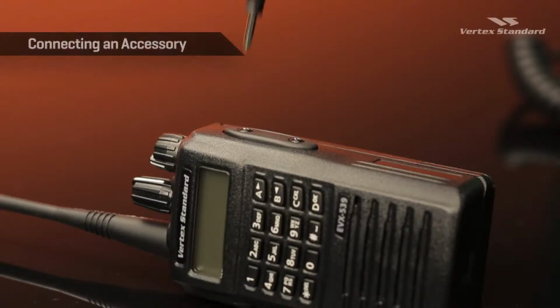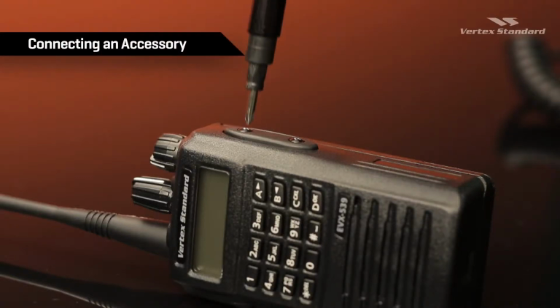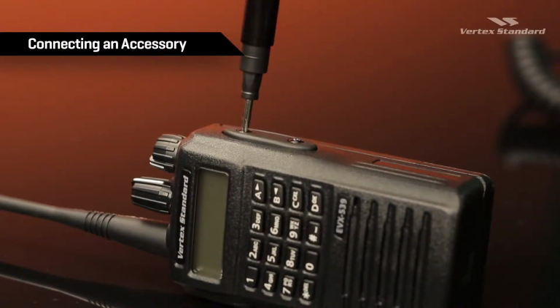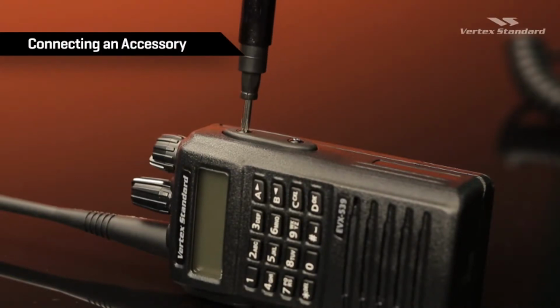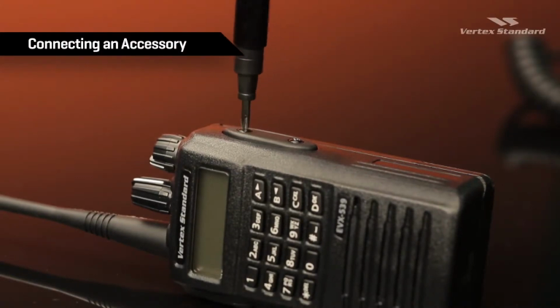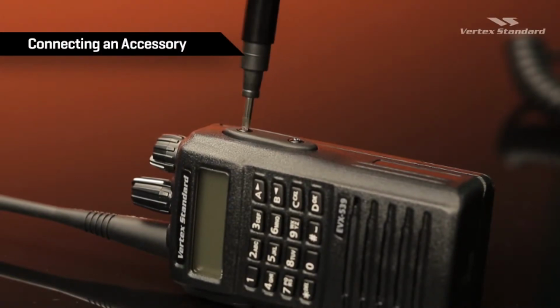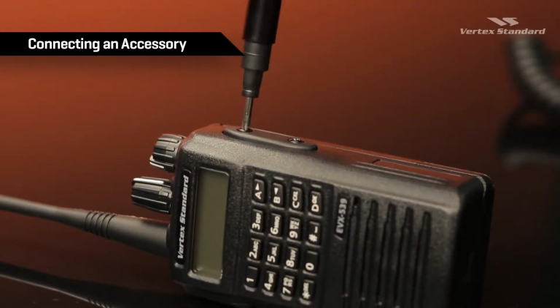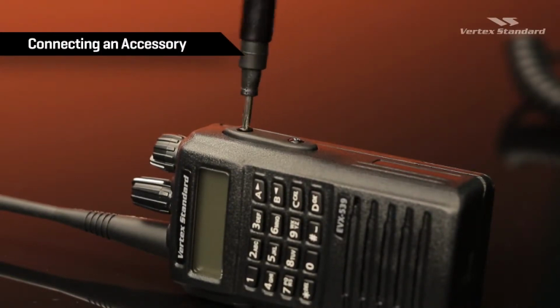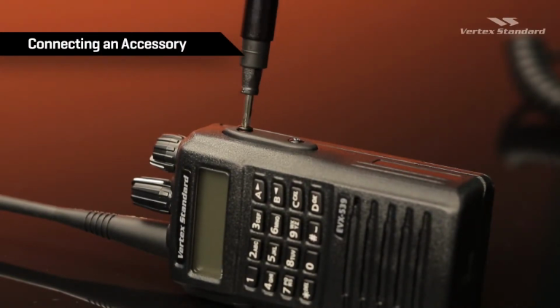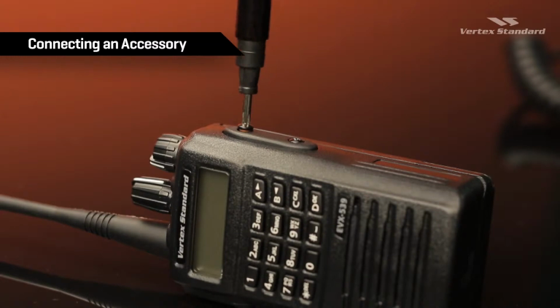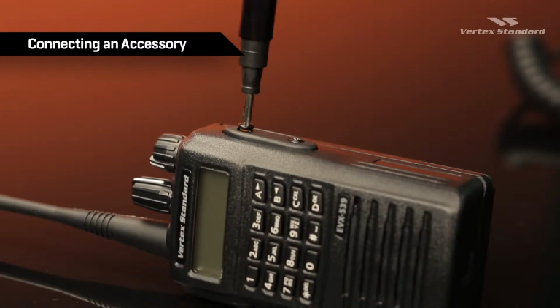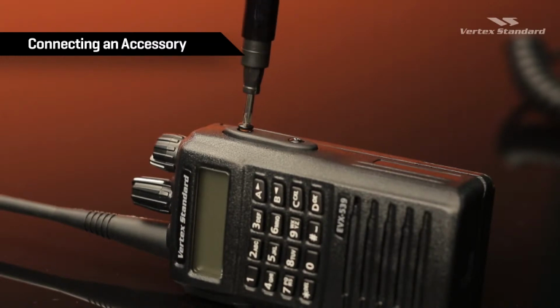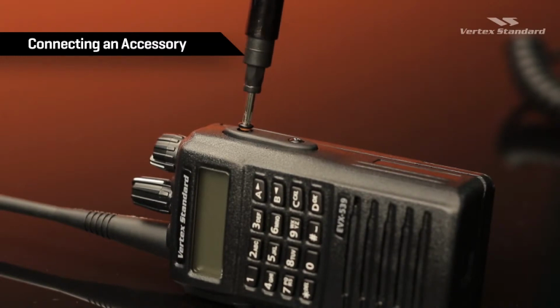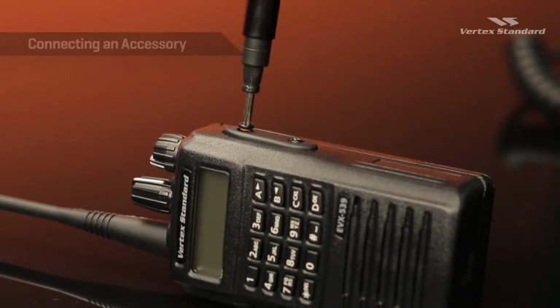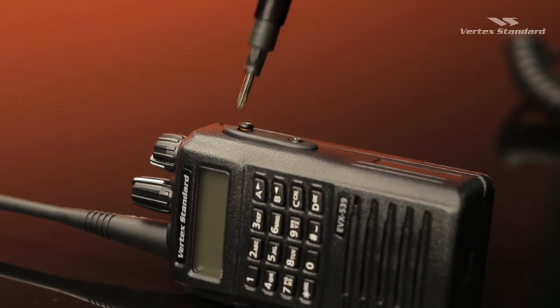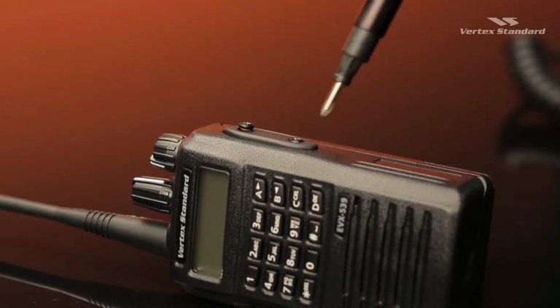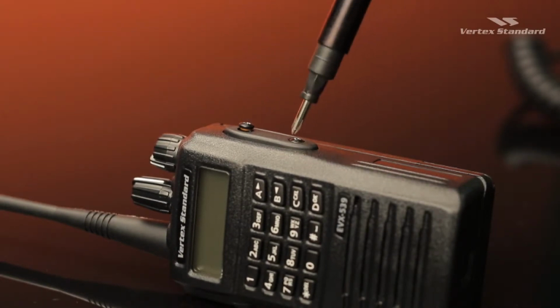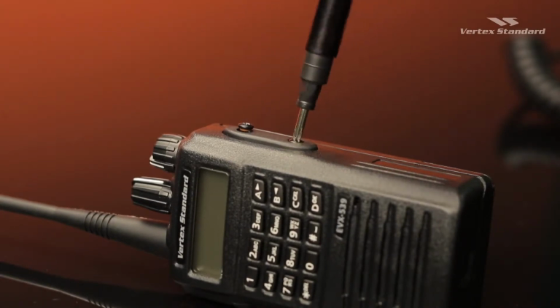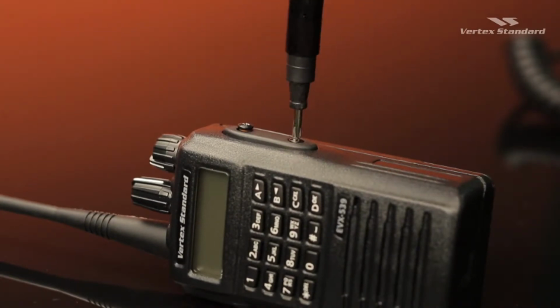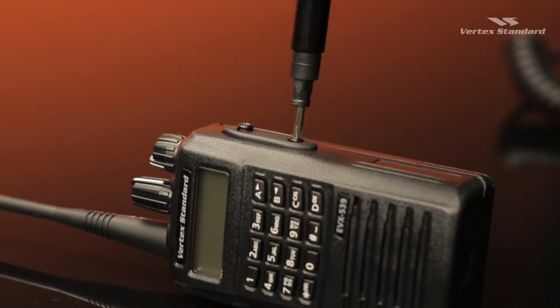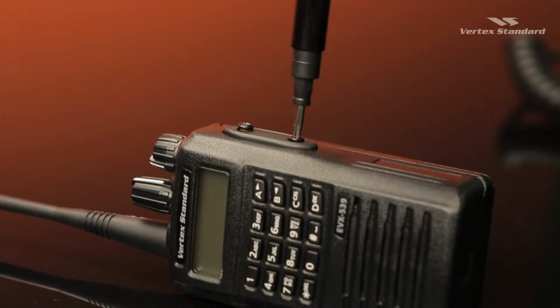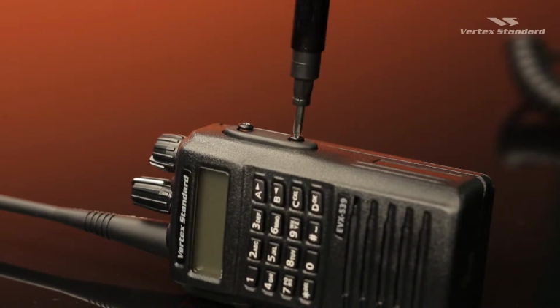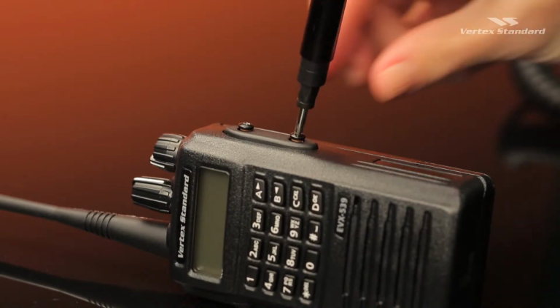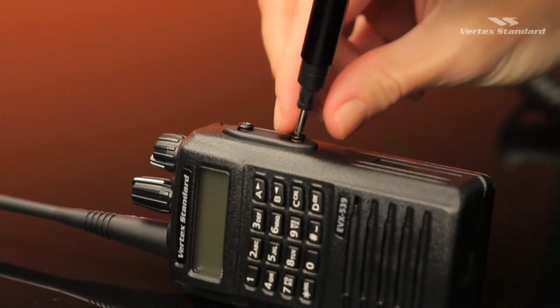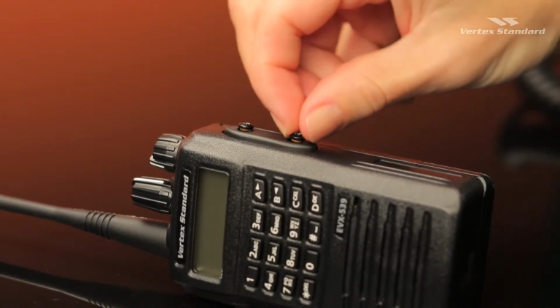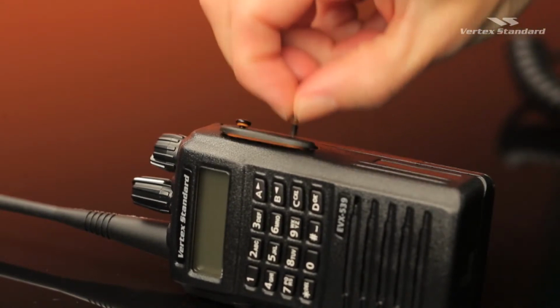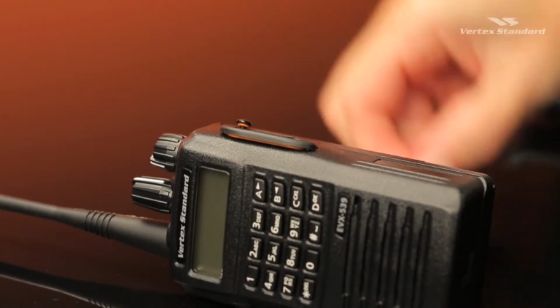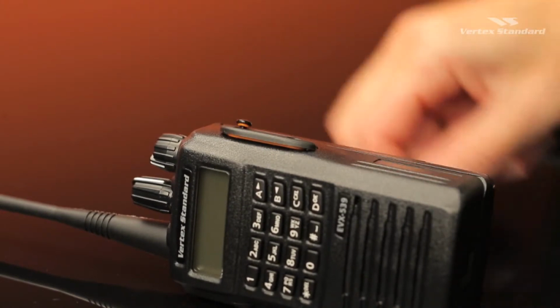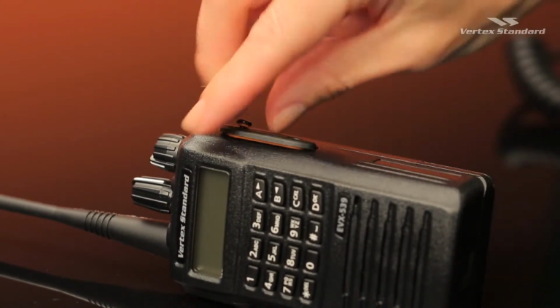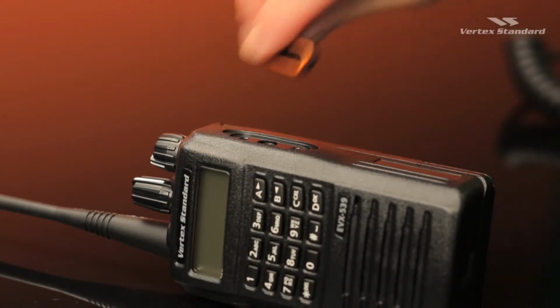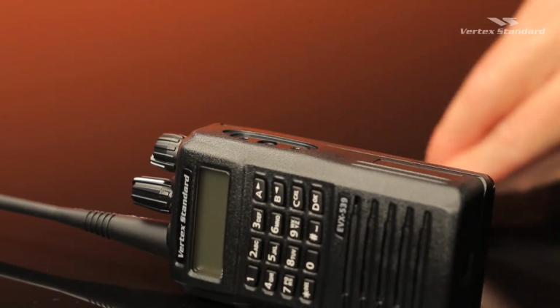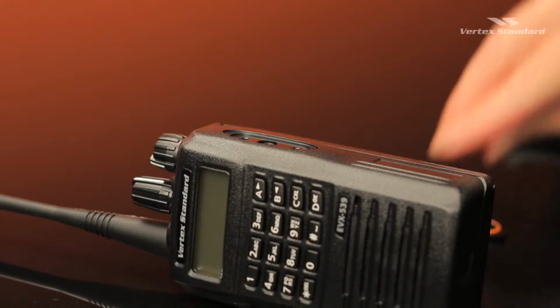Evert's portable radios have a freshwater submersible rating of IP57 to withstand water depth of 1 meter or 3 feet for up to 30 minutes, when the accessory cap is screwed onto the radio or when an approved IP57 rated accessory is connected.